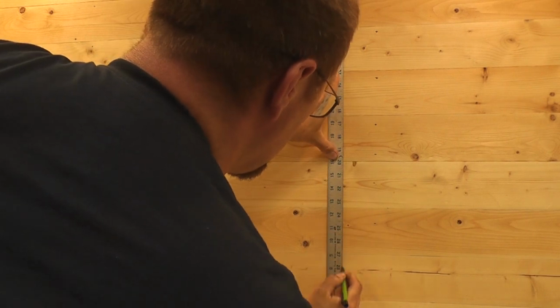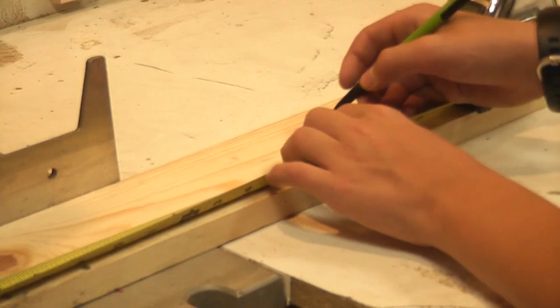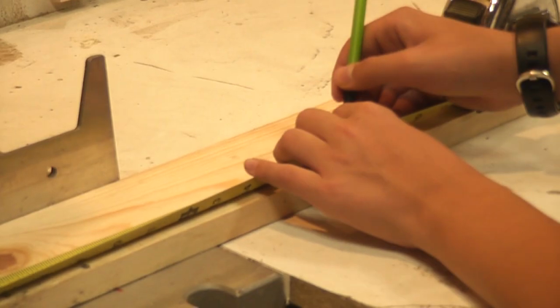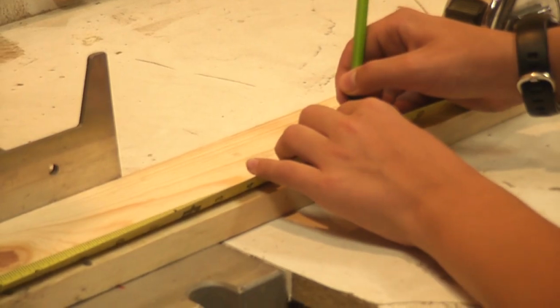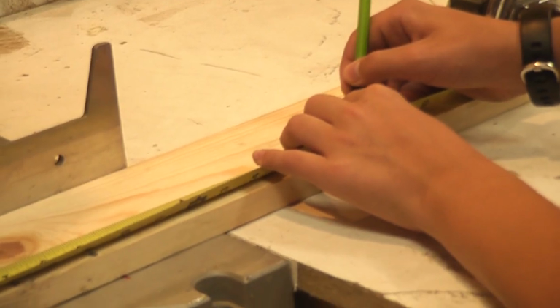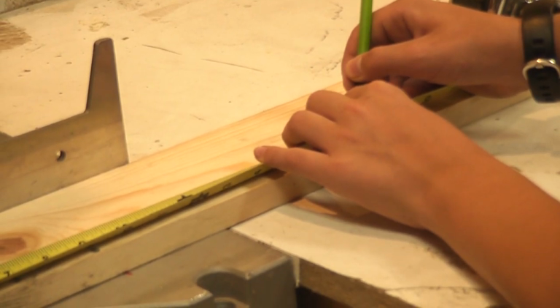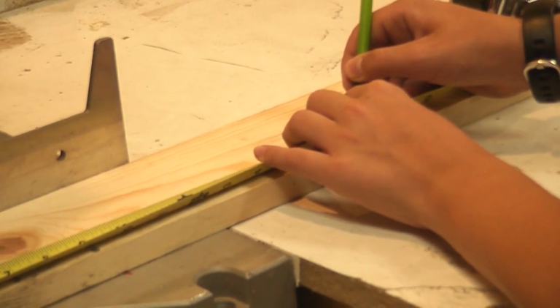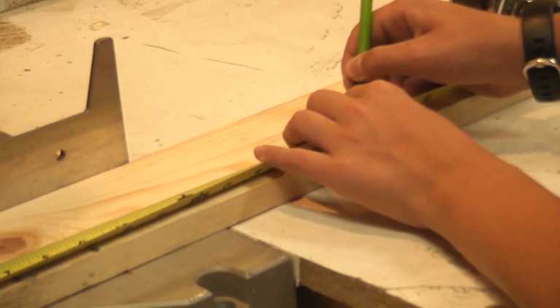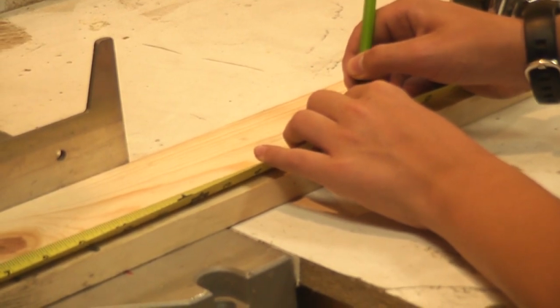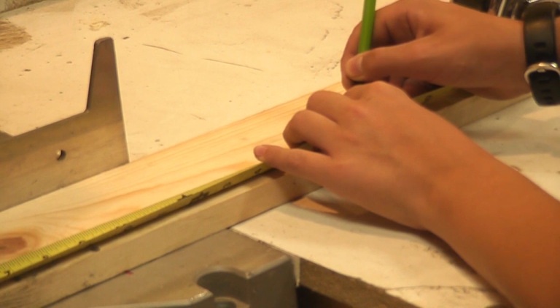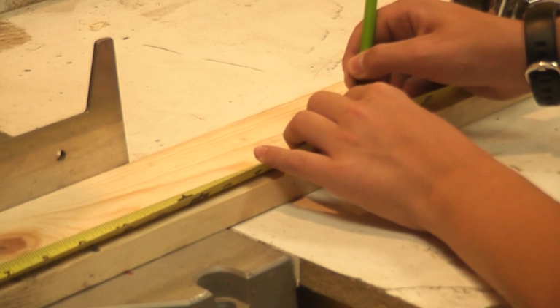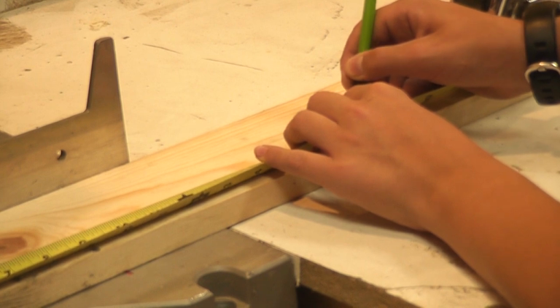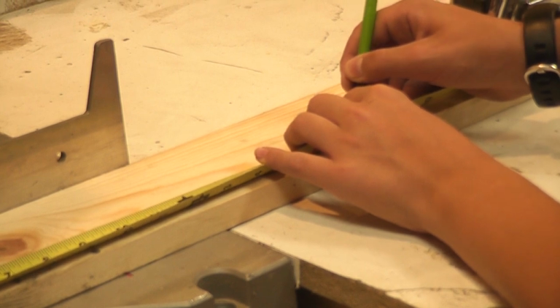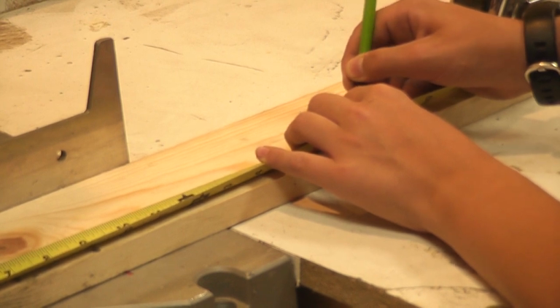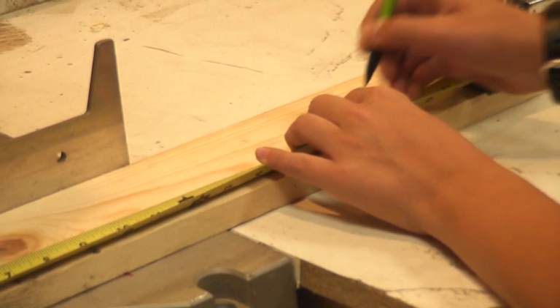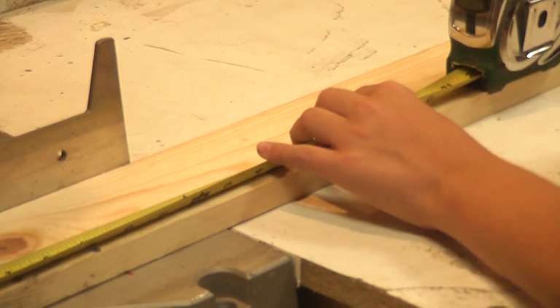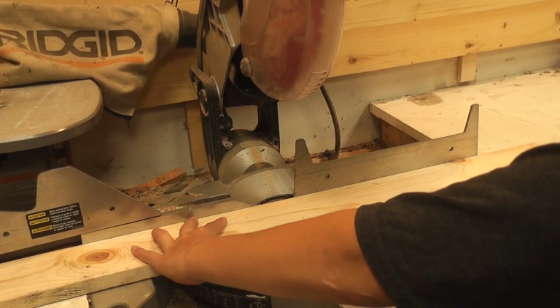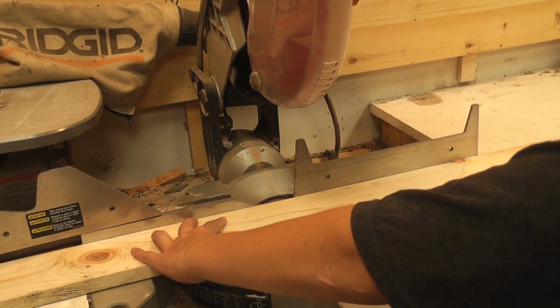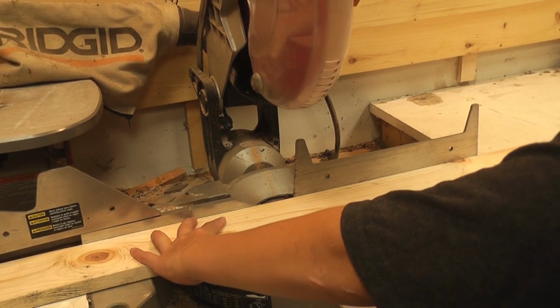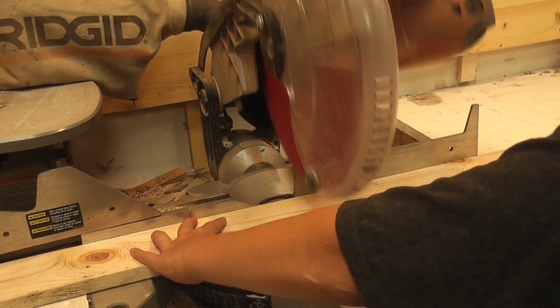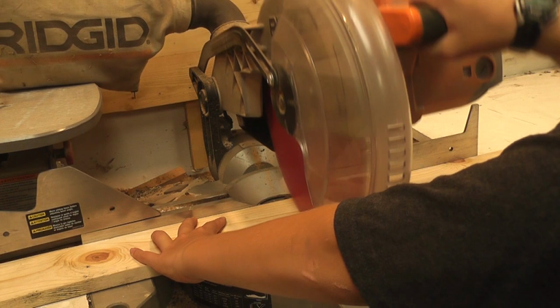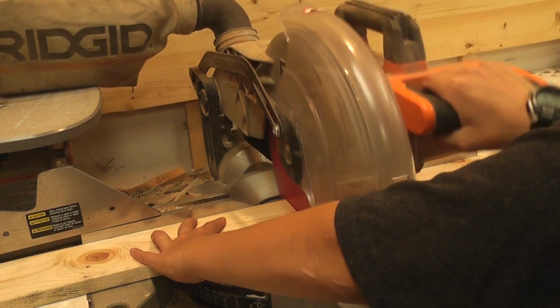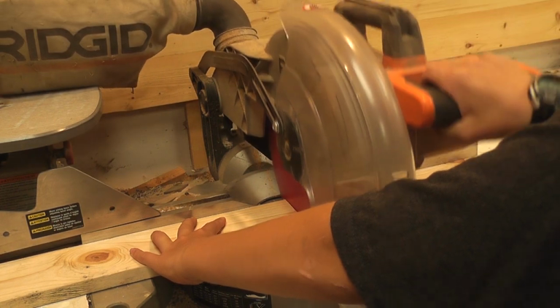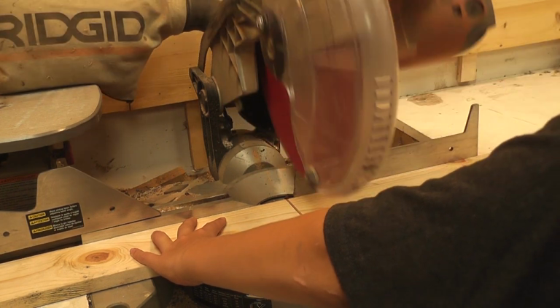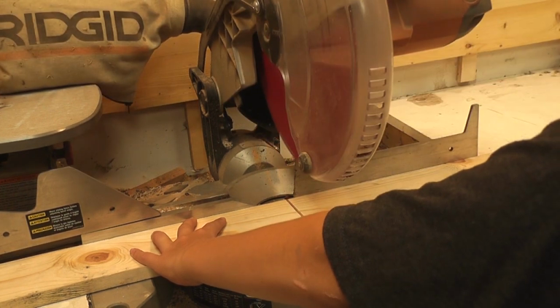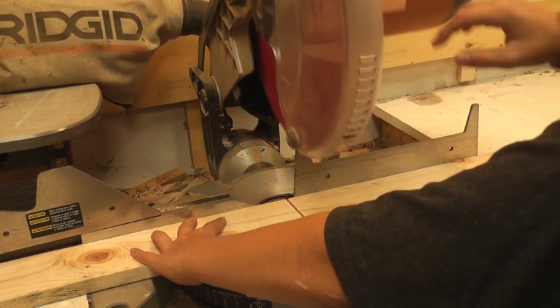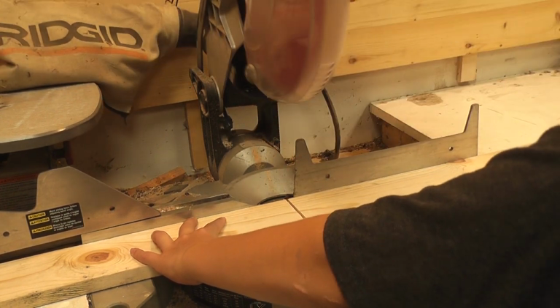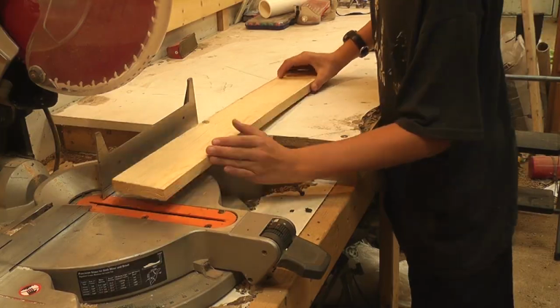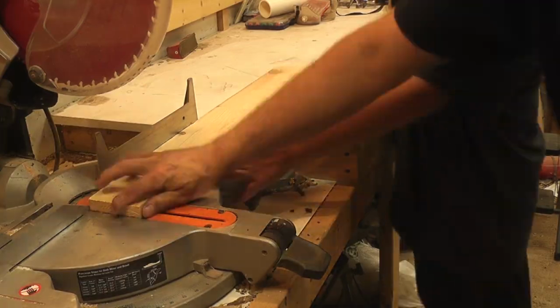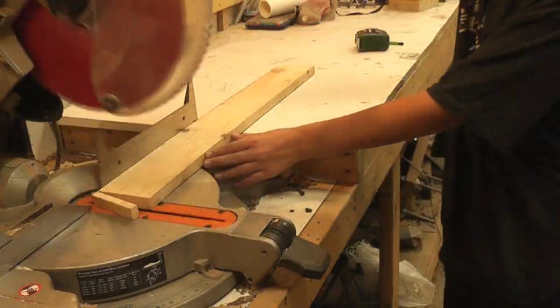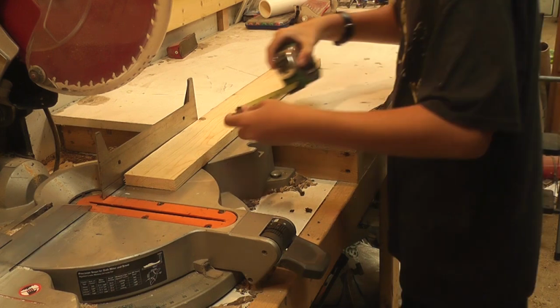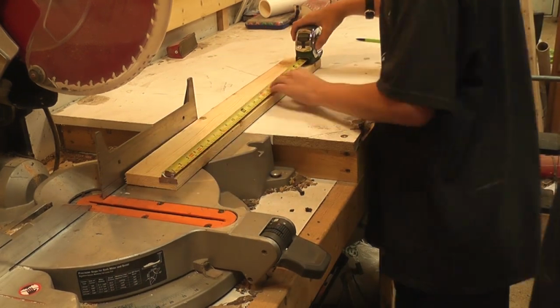I had pegboard shelves that were caked in layers of dust and items seemed to fall off without provocation. In this video, I wanted to be able to add depth to my wall, creating more space for my tools, as well as better organization for items I would more often use on my workbench.